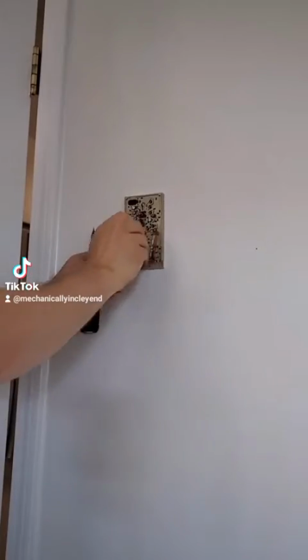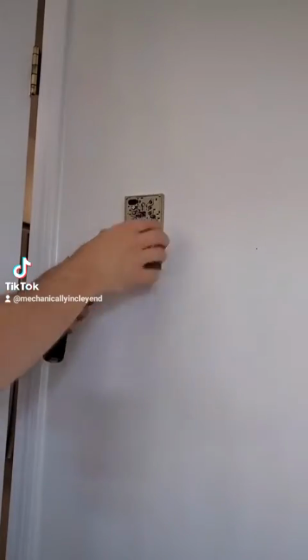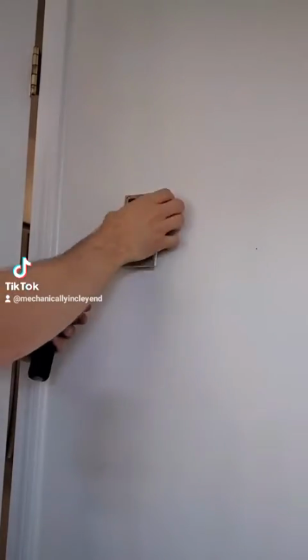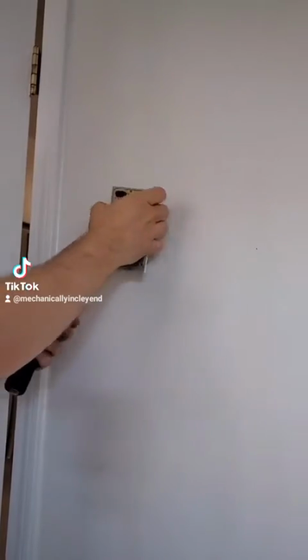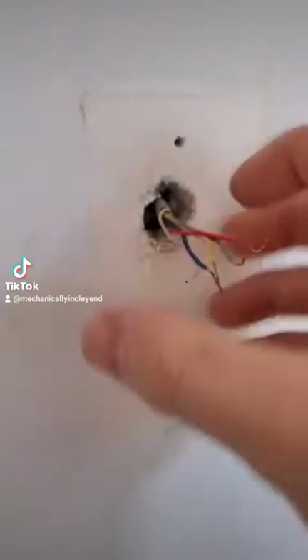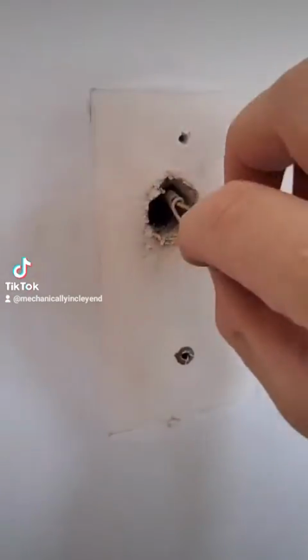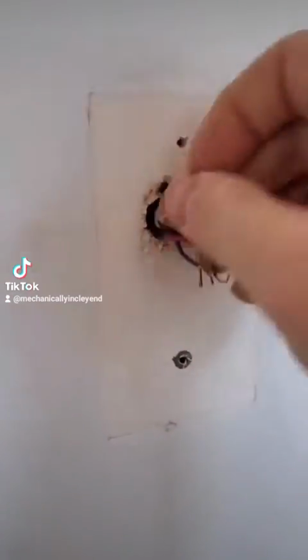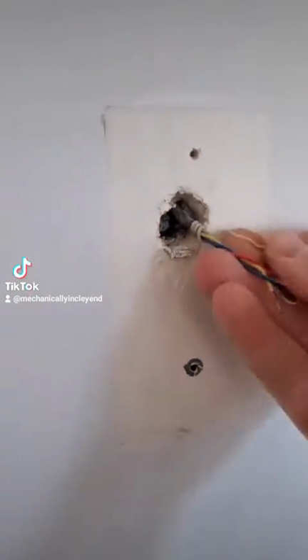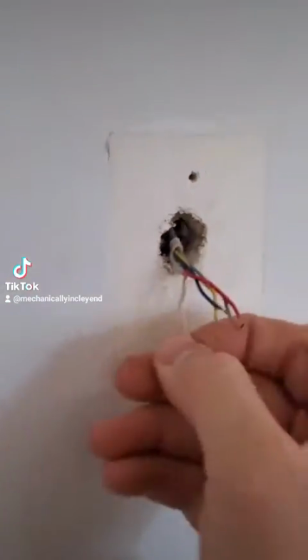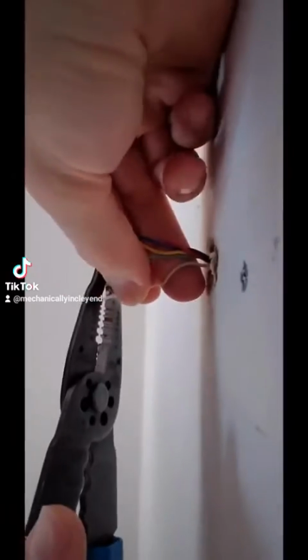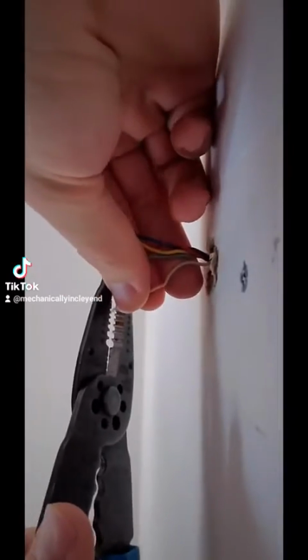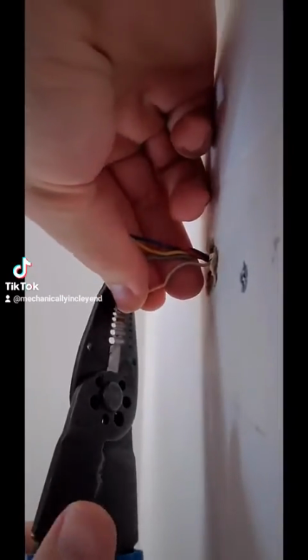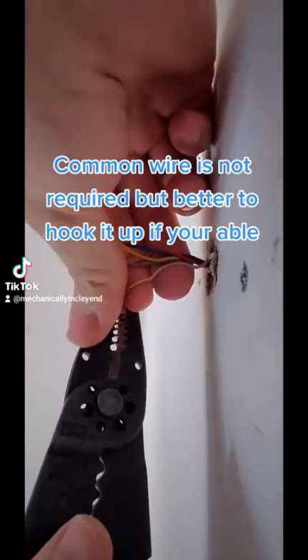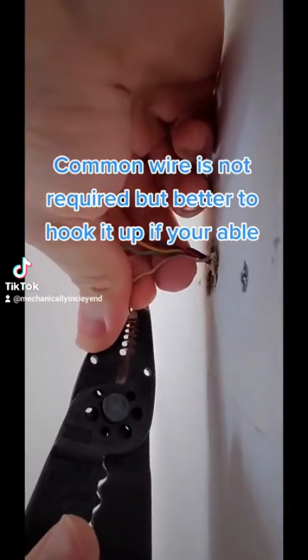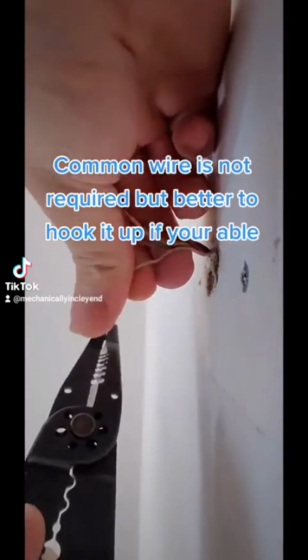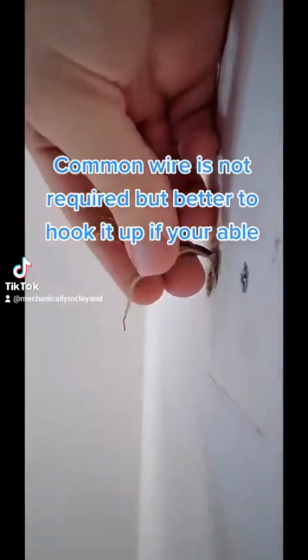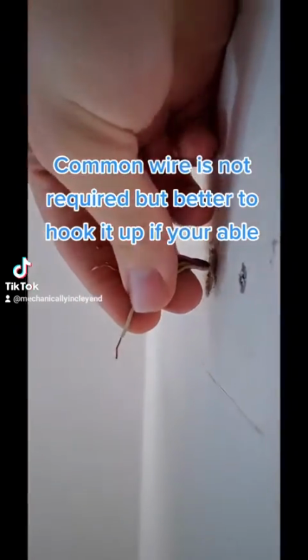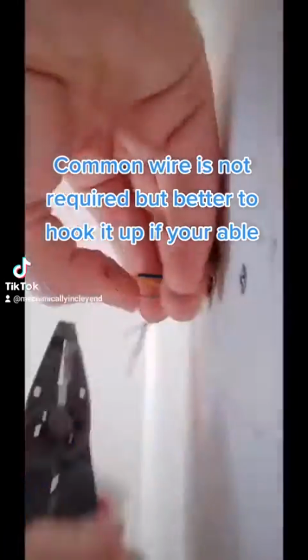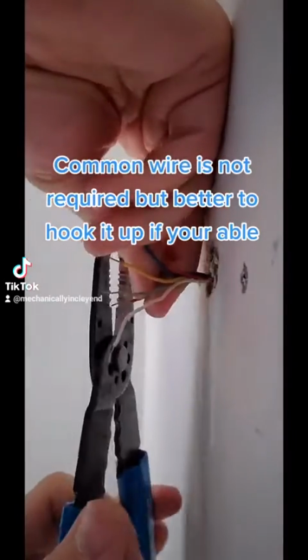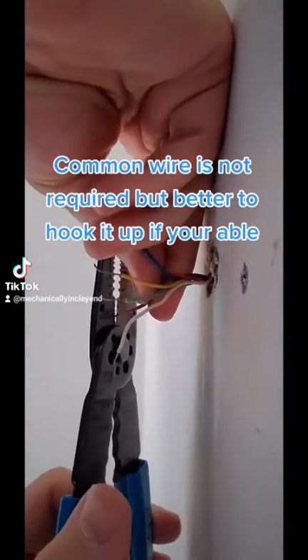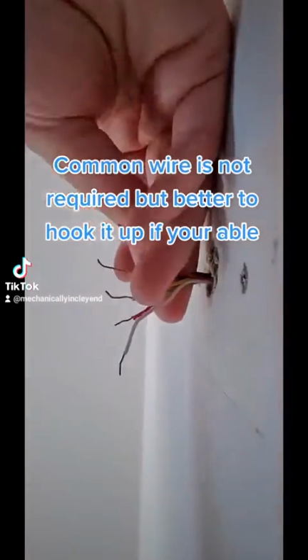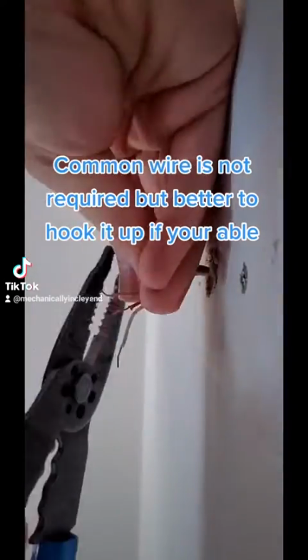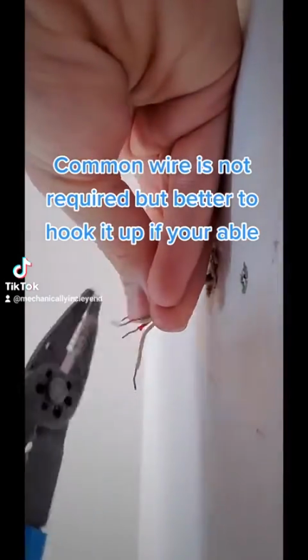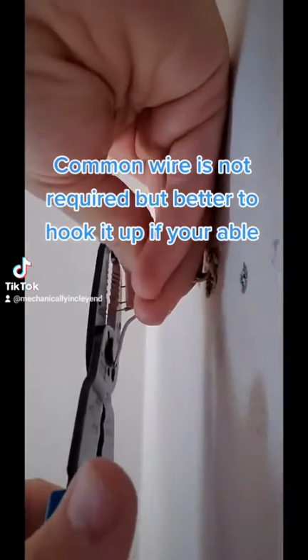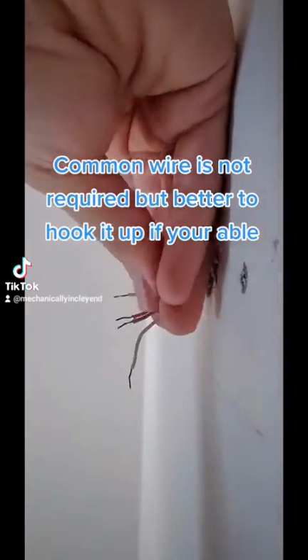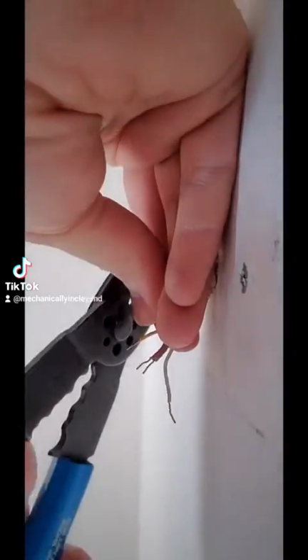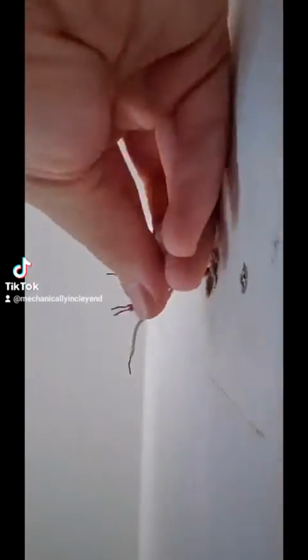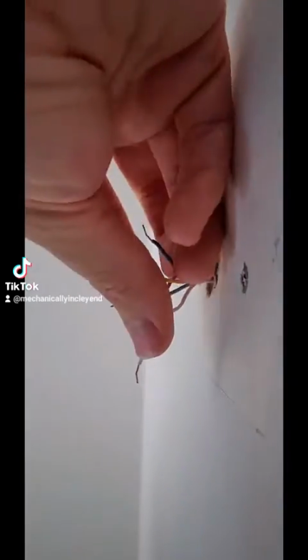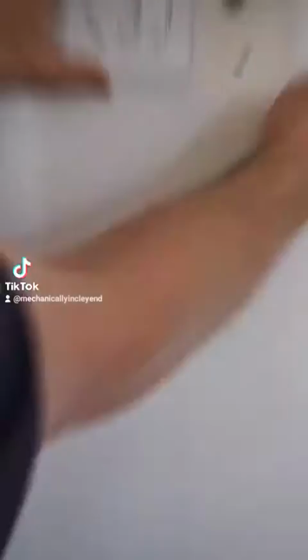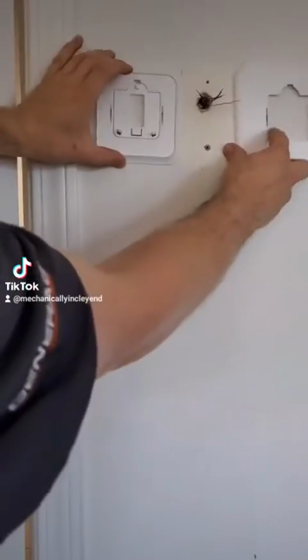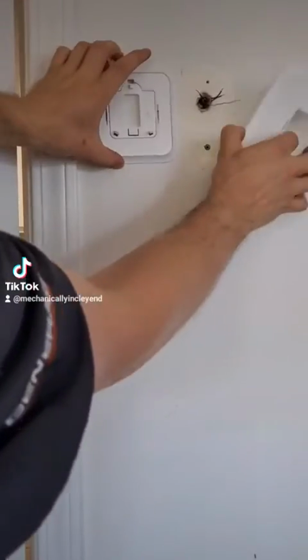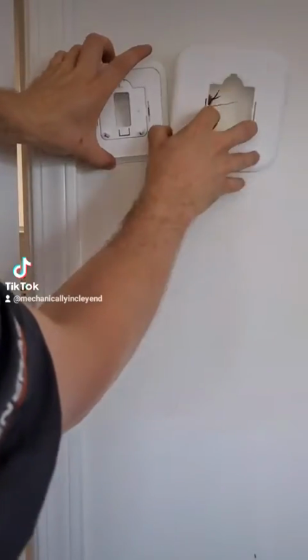With the old thermostat out of the way, we're going to be adding the C wire onto this thermostat so we don't have to depend on battery backup. It's often required on Wi-Fi thermostats as well. You'll want to trim these wires pretty short — you don't need much when you're connecting them.